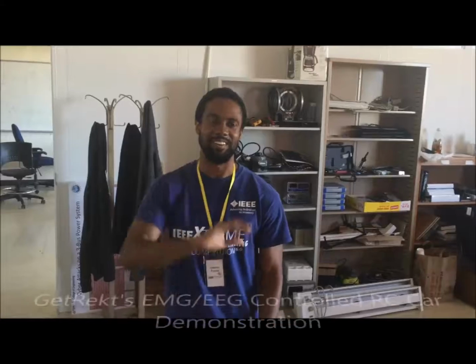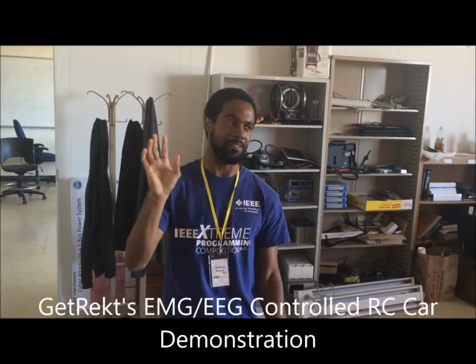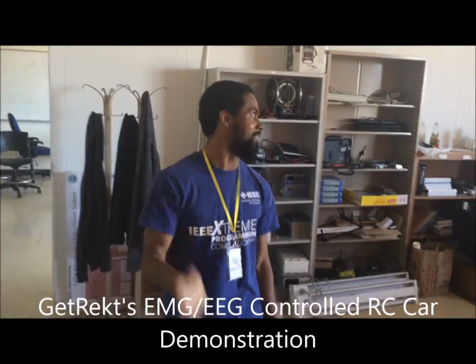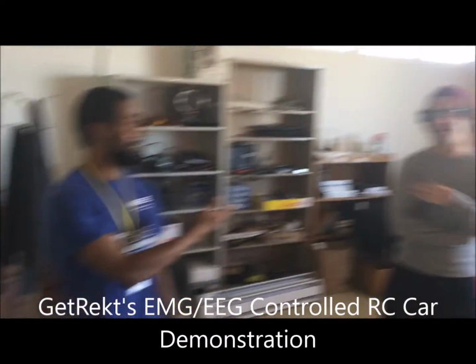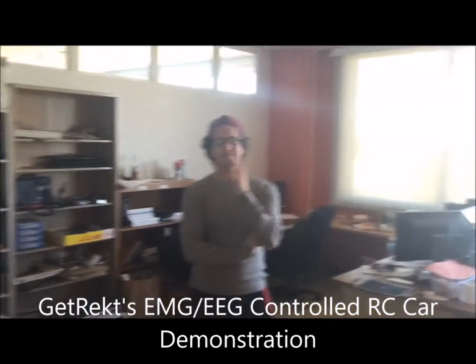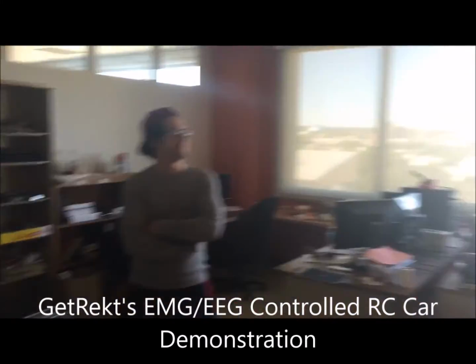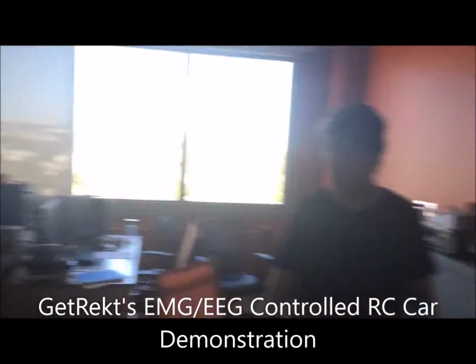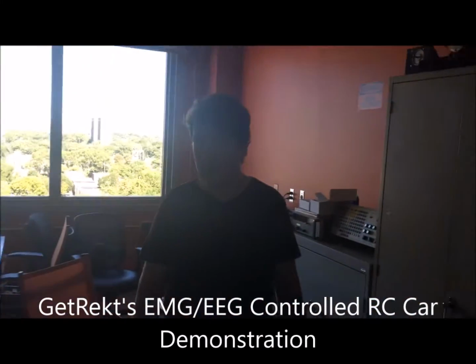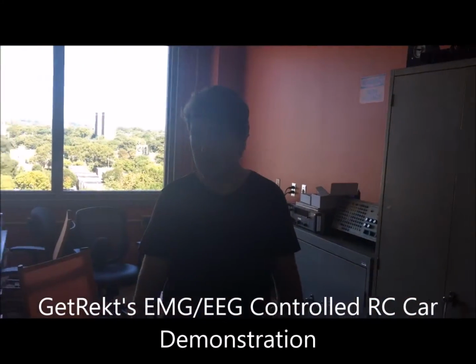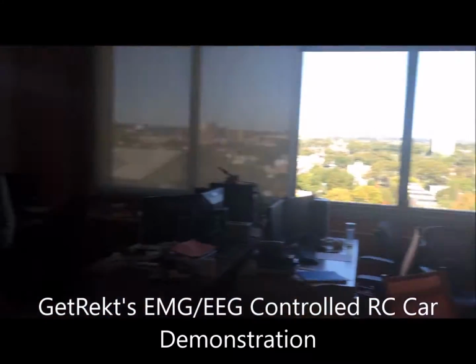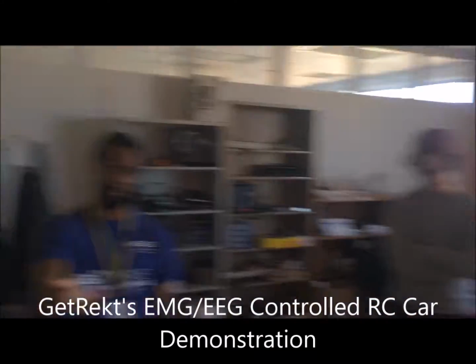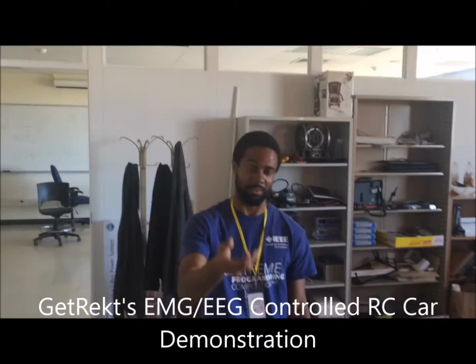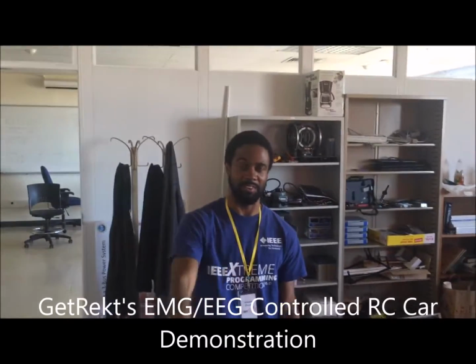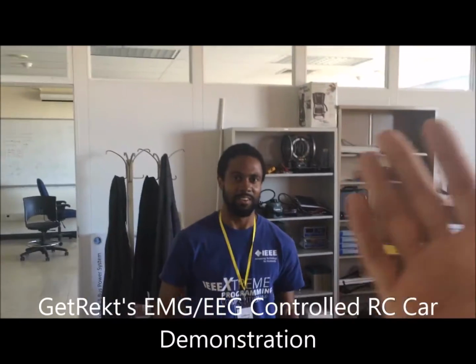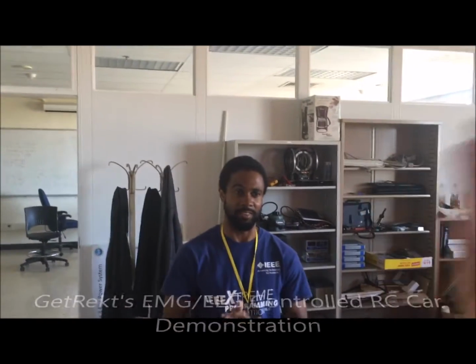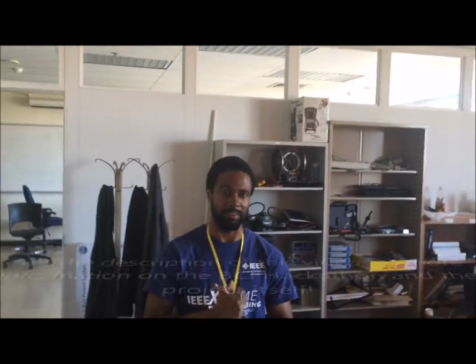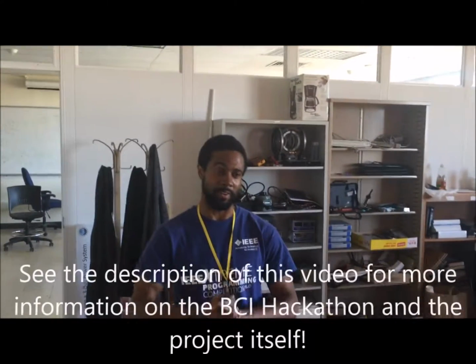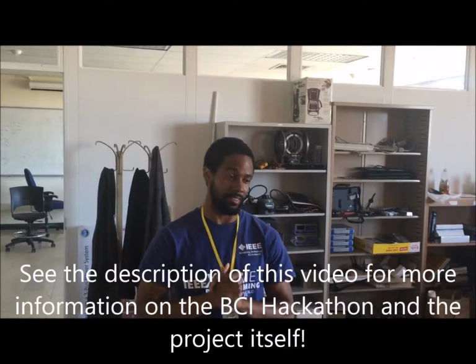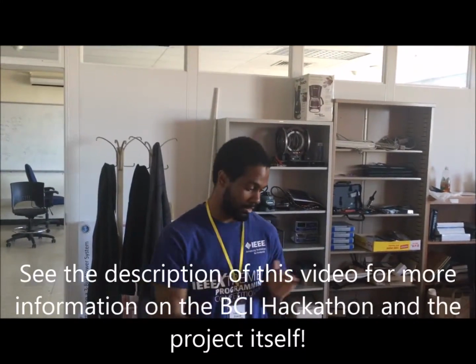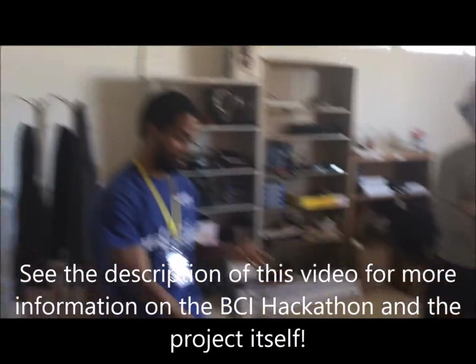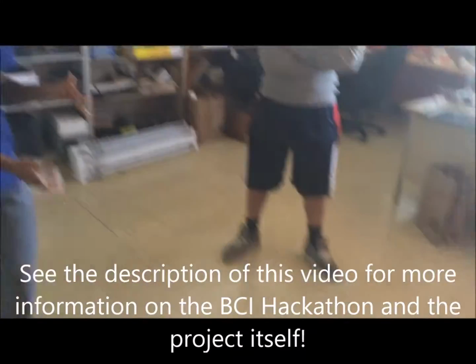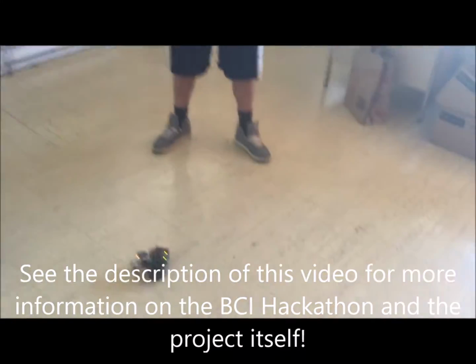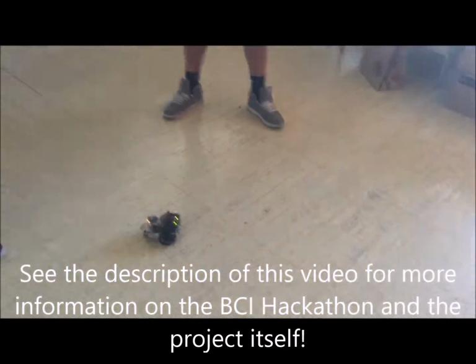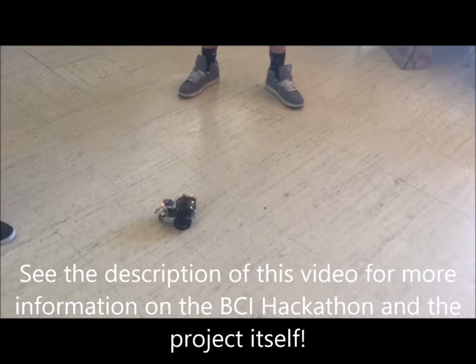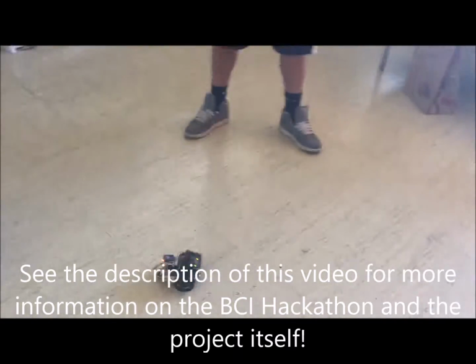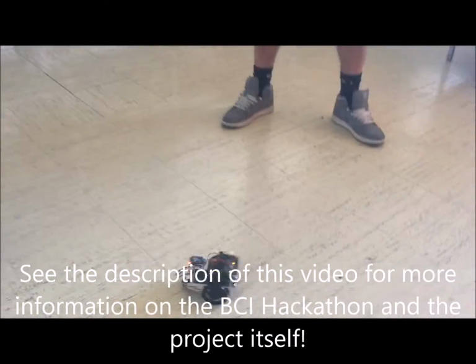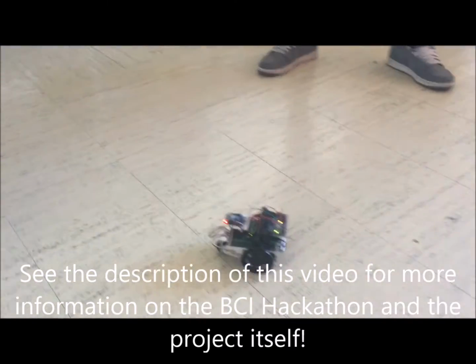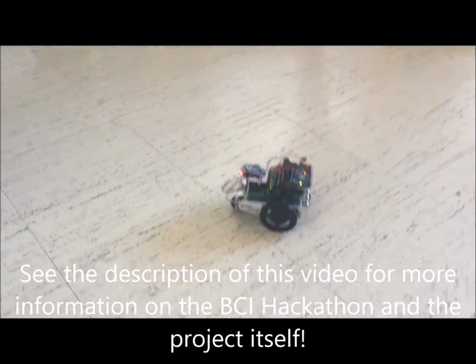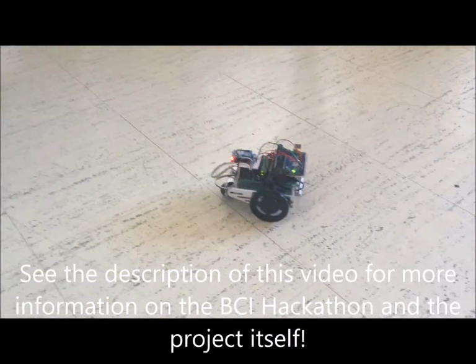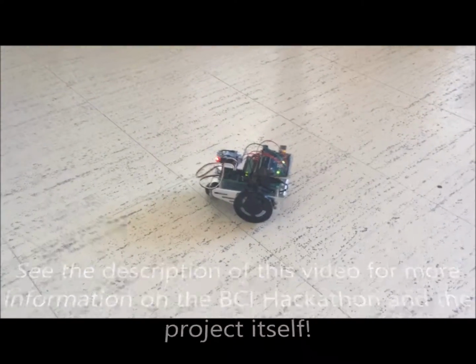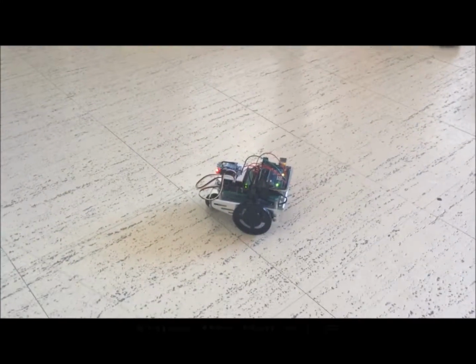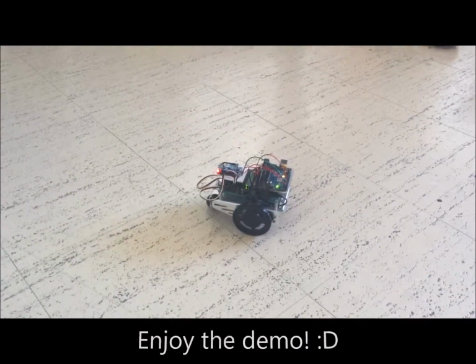Hello, I'm Andrew, I'm Bob, James, and the person holding the camera is Christian, and this is Team Get Direct, and here's our entry for the Temple Brain Hackathon, a competition where we placed first in, and we're really happy.